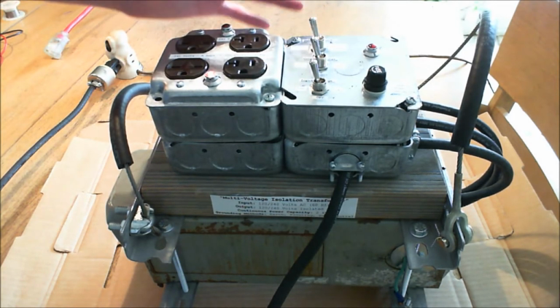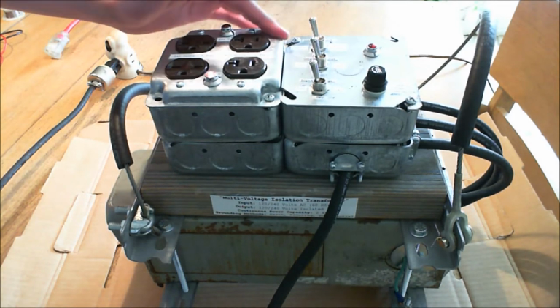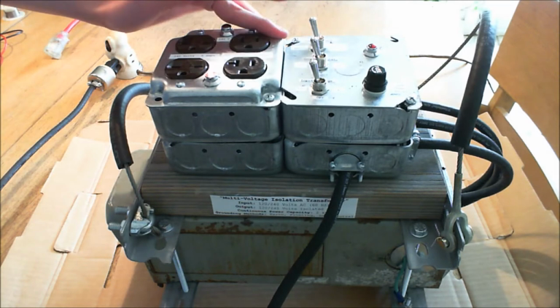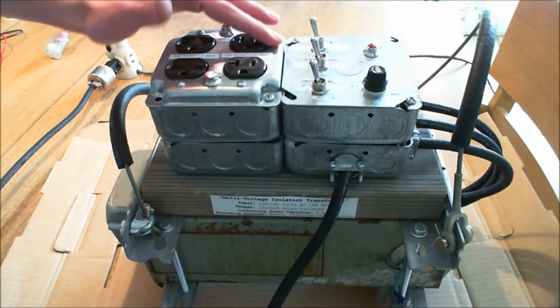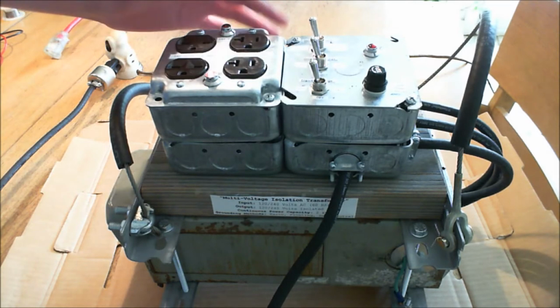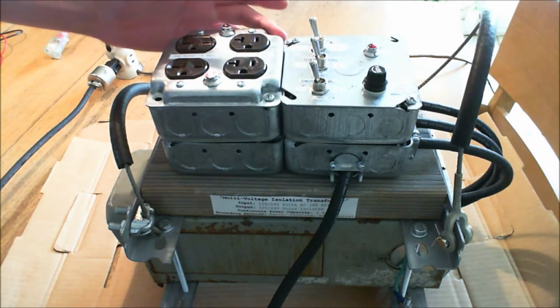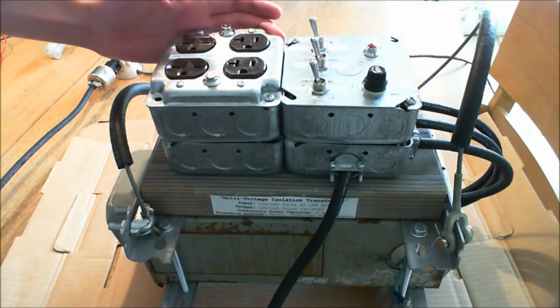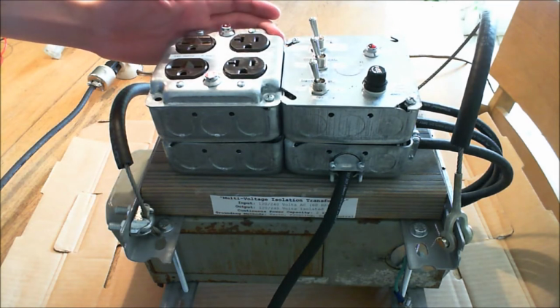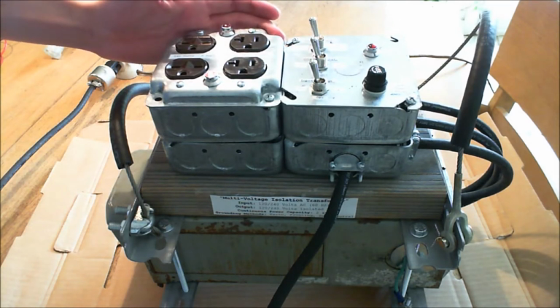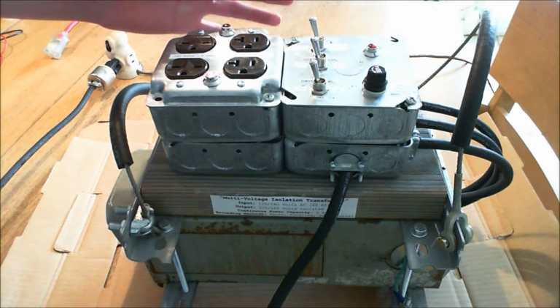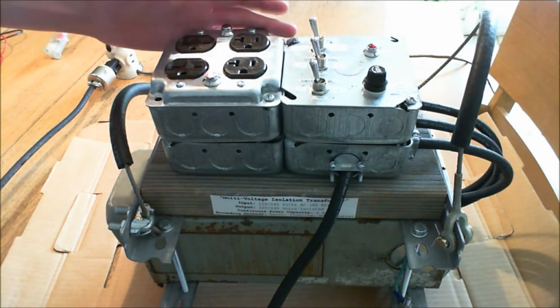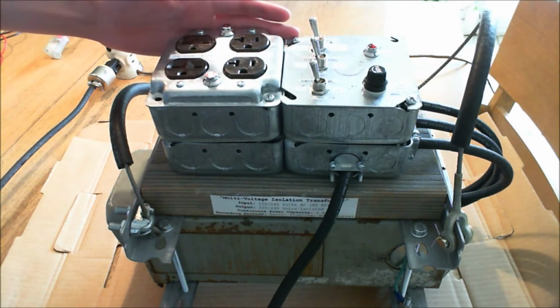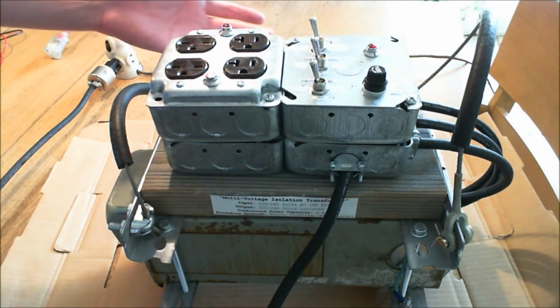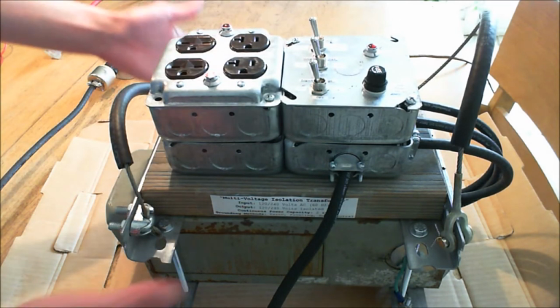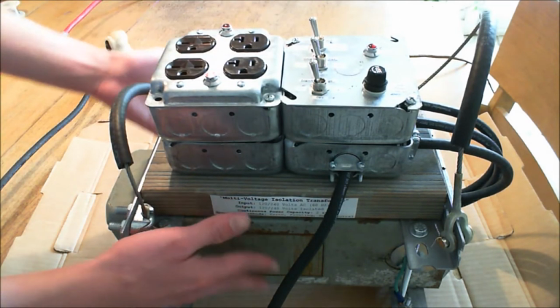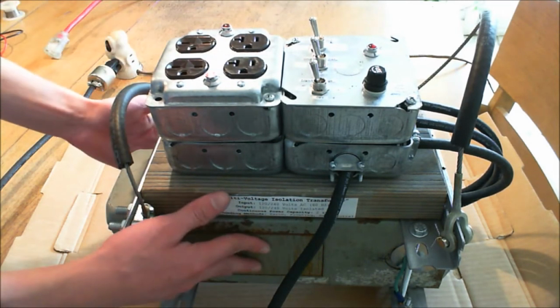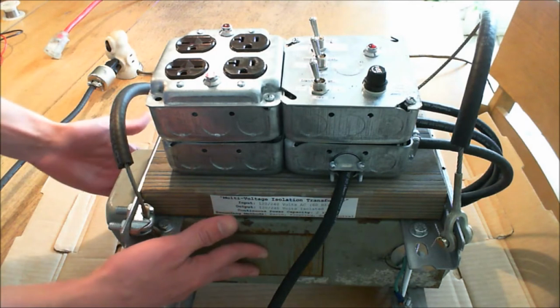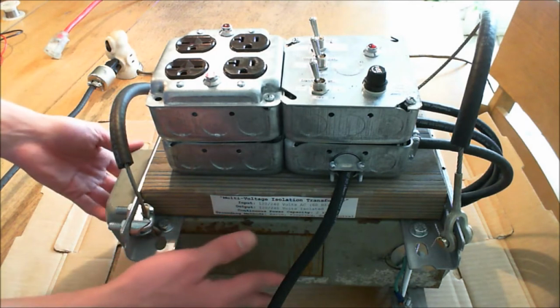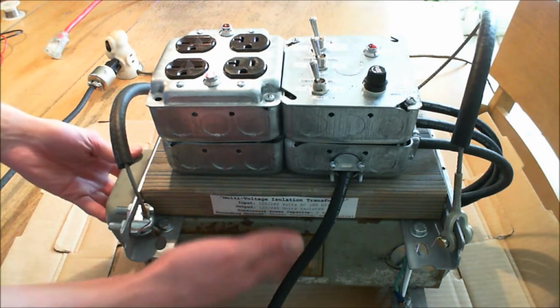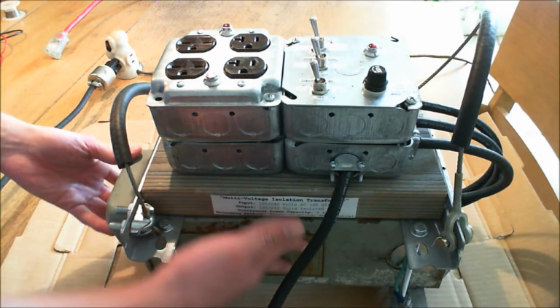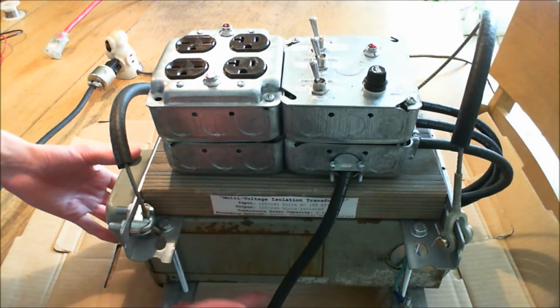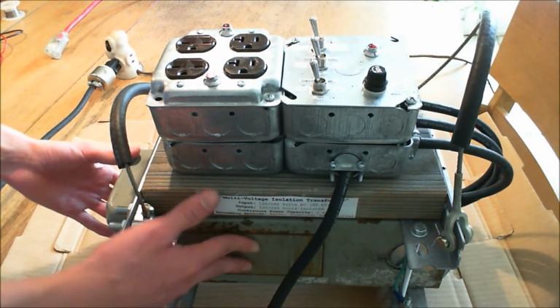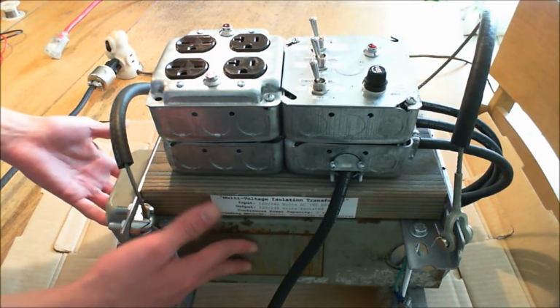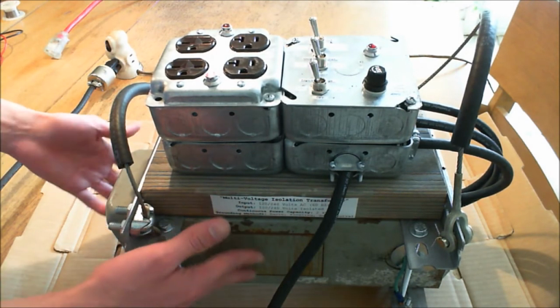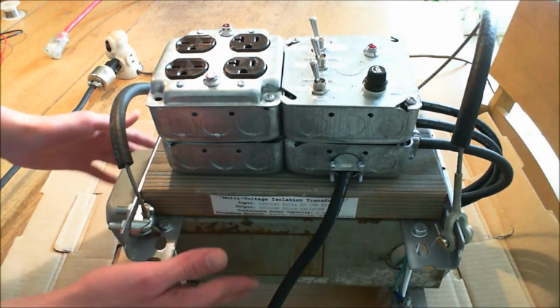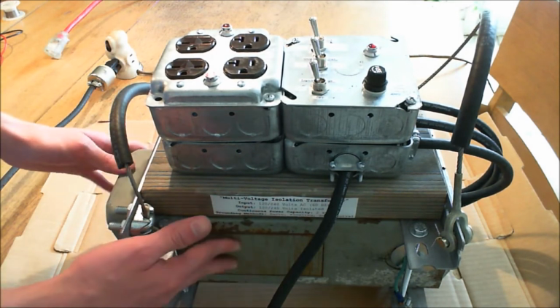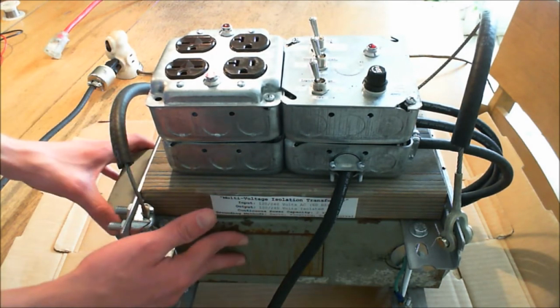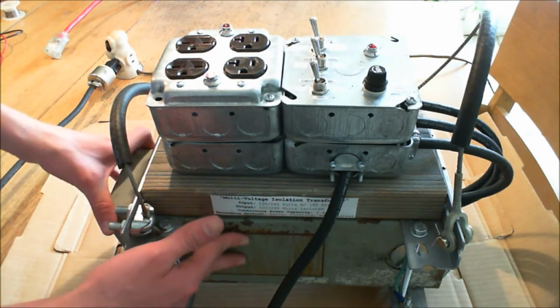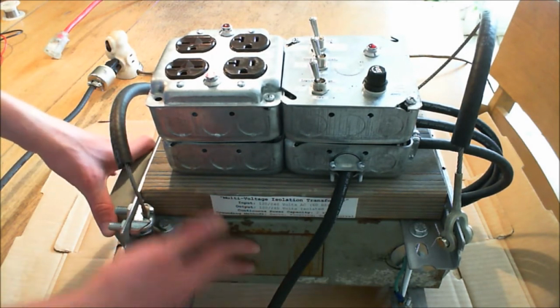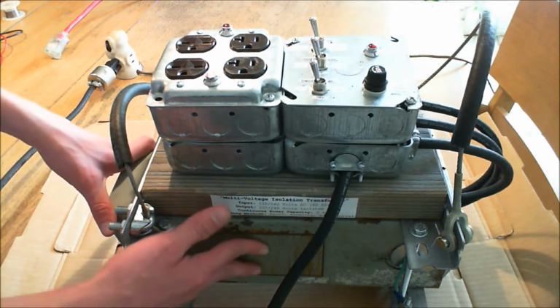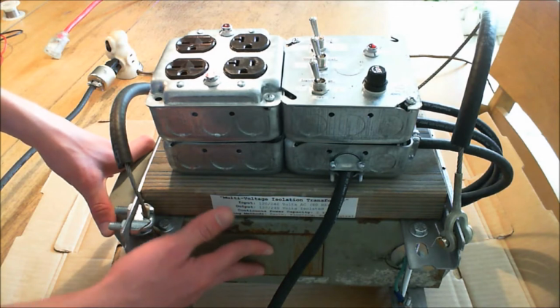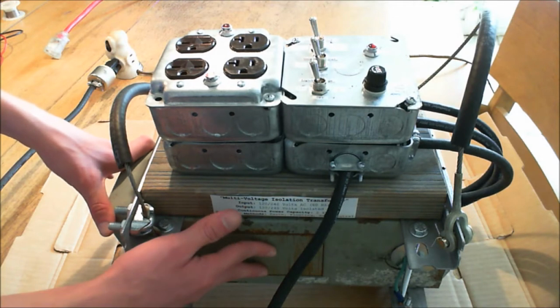This is my homemade isolation transformer. I built this one from an old scrap transformer that I bought for just next to nothing, relatively speaking, at a surplus store.